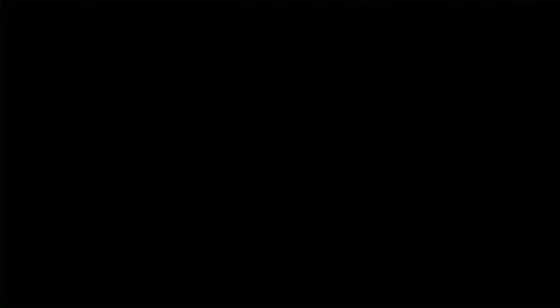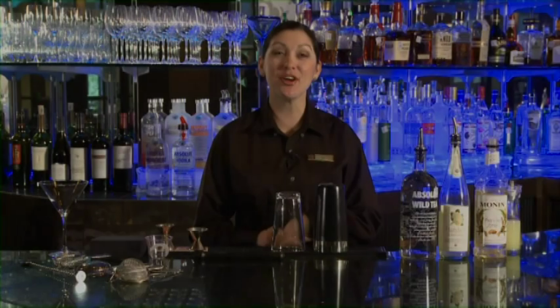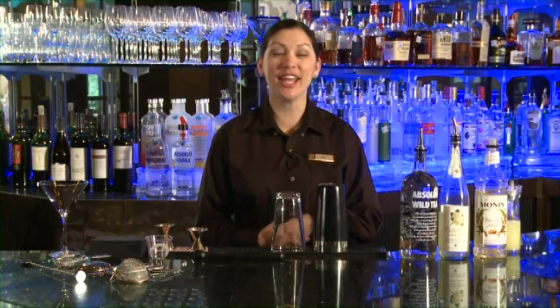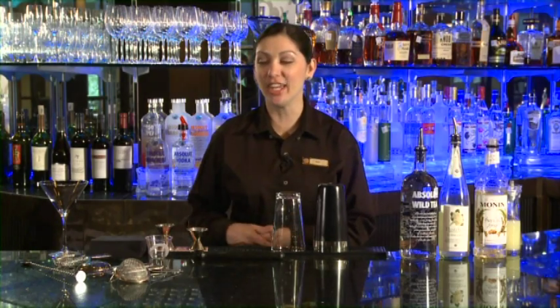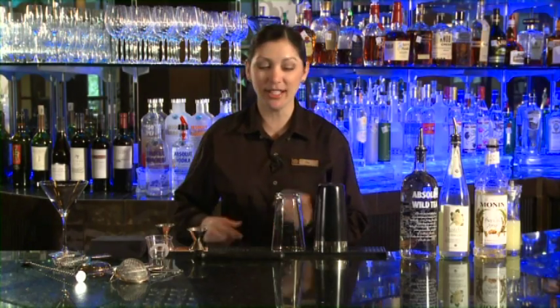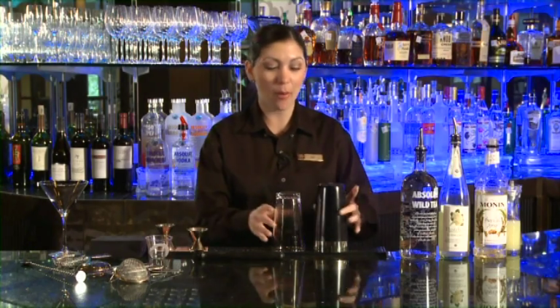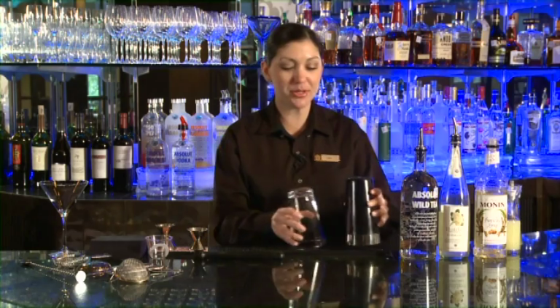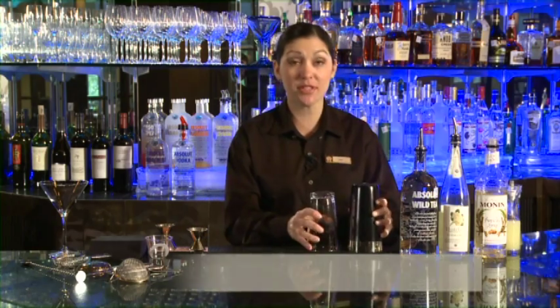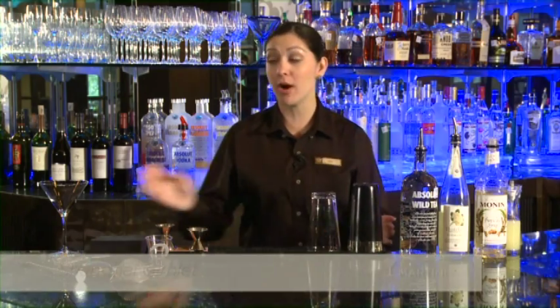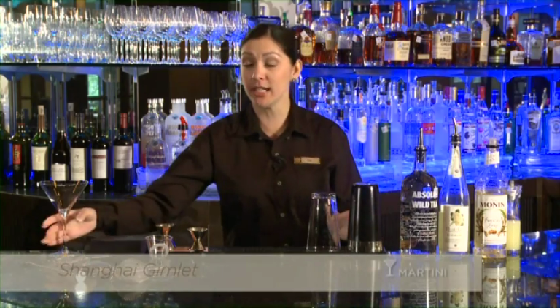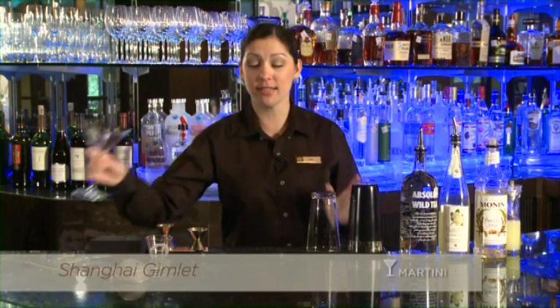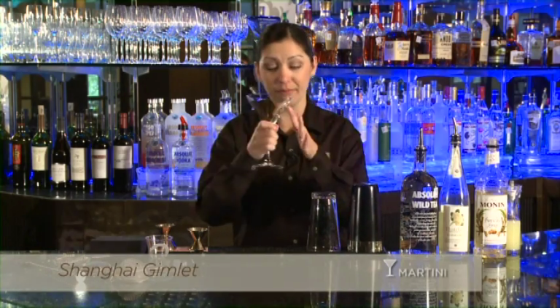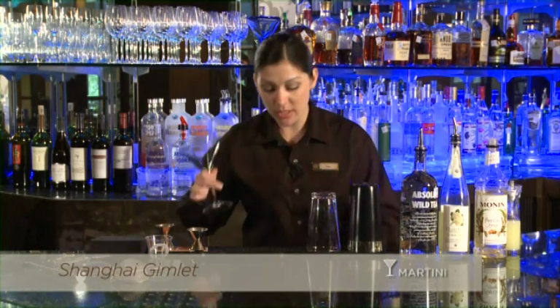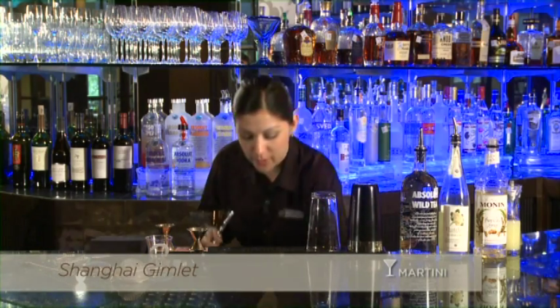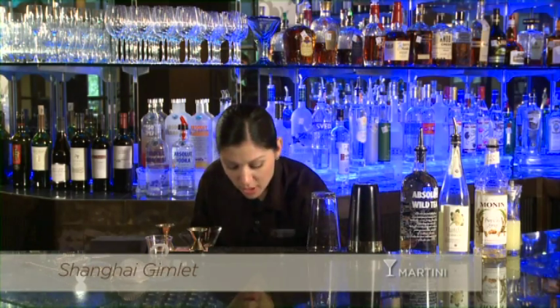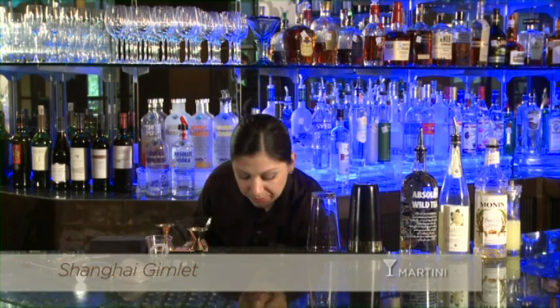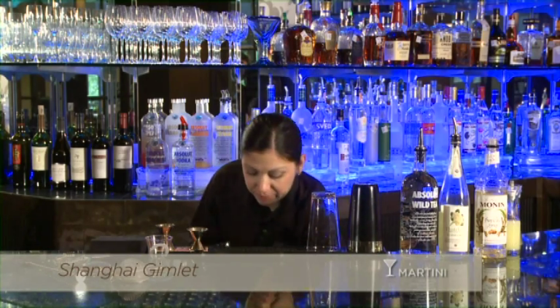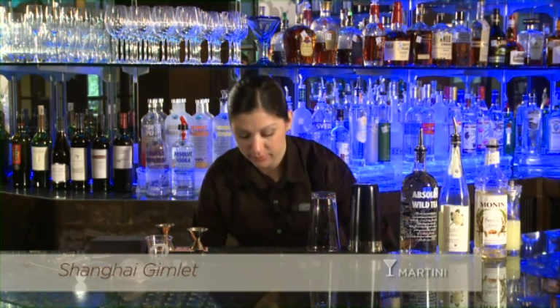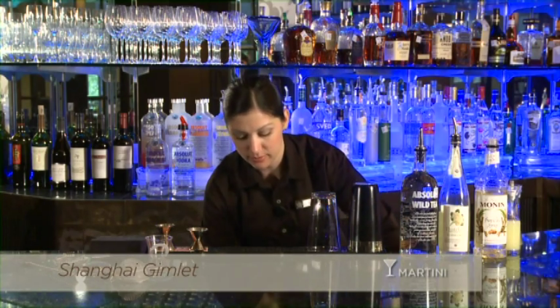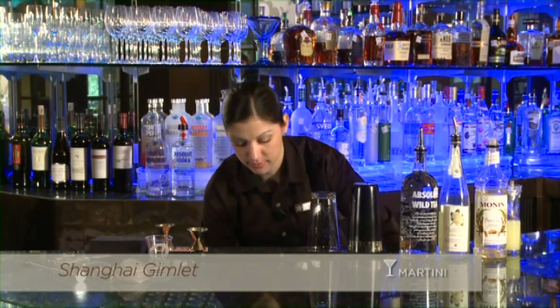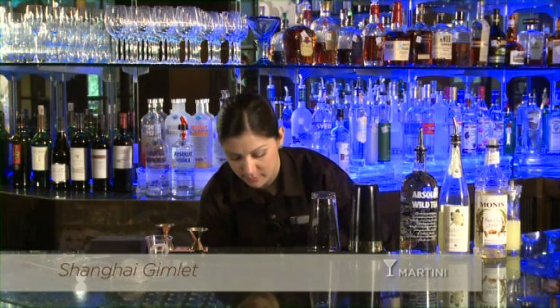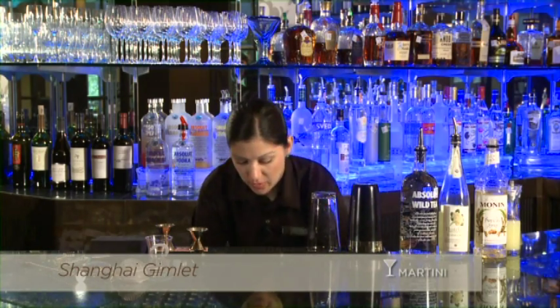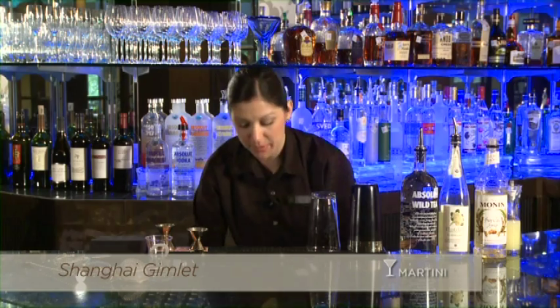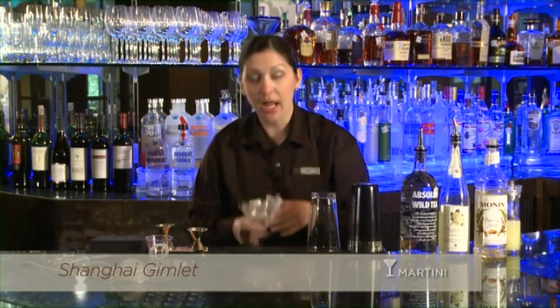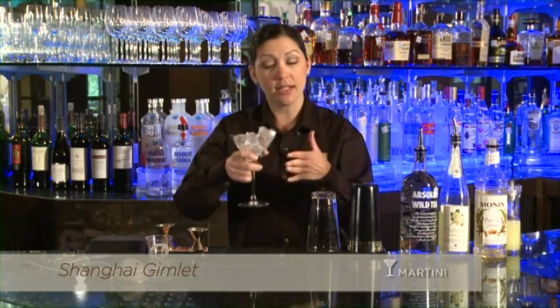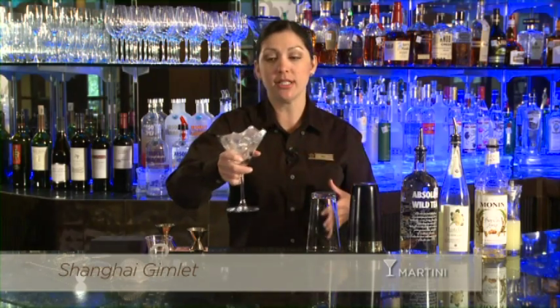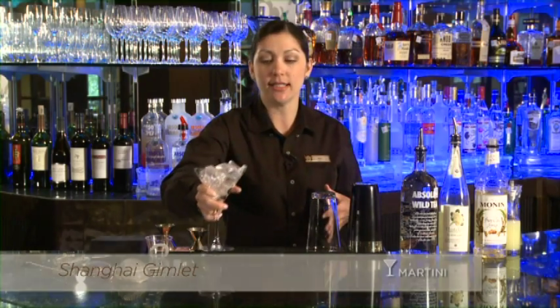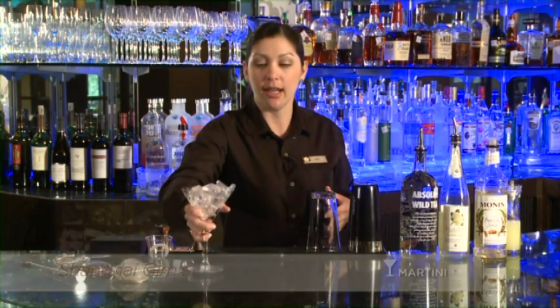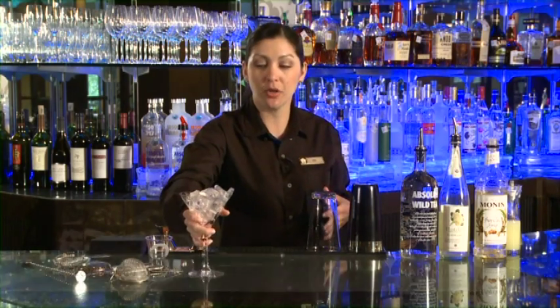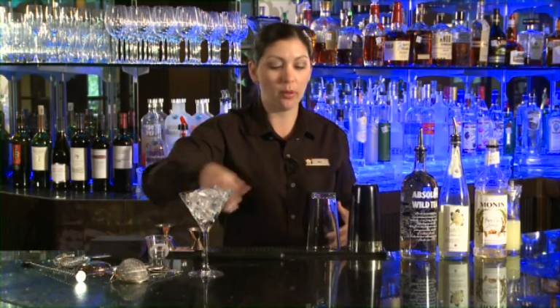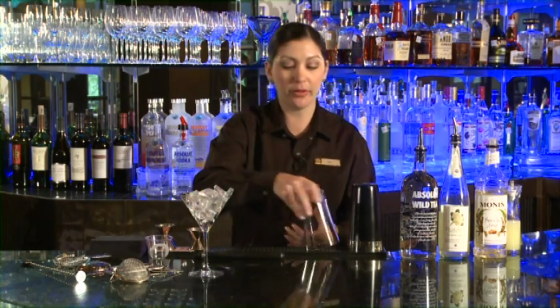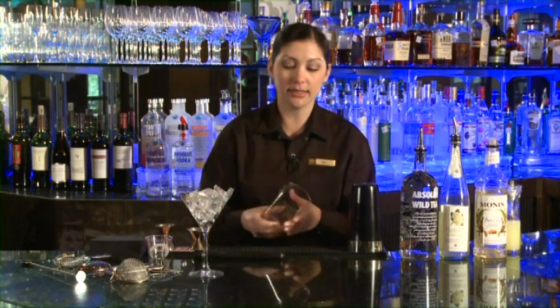This is our Shanghai Gimlet and we're going to serve this in our martini glass. Before we get started, you need to be sure and ice down the martini glass and get it nice and cold while we build the cocktail.